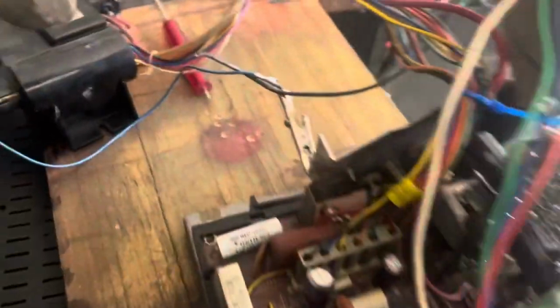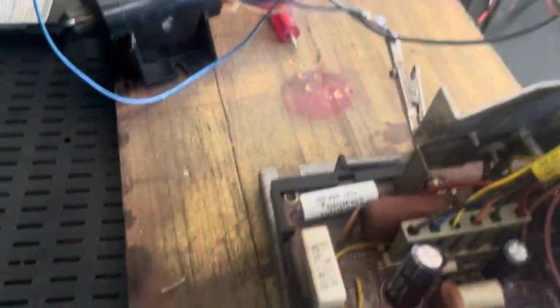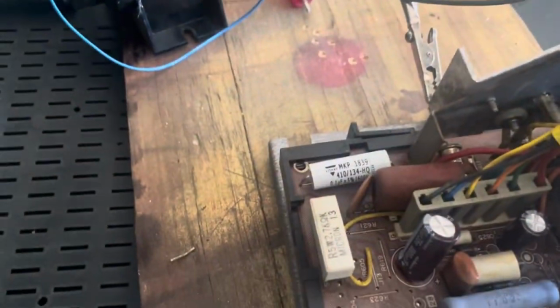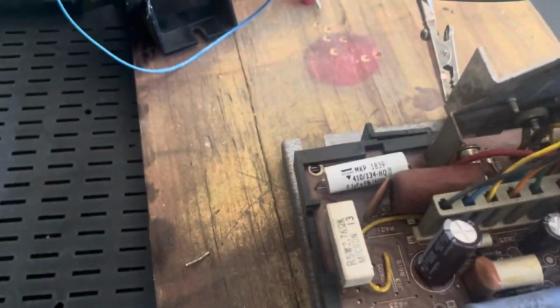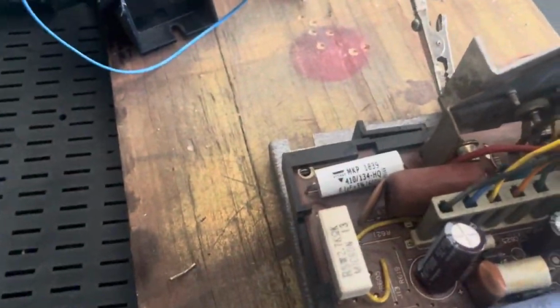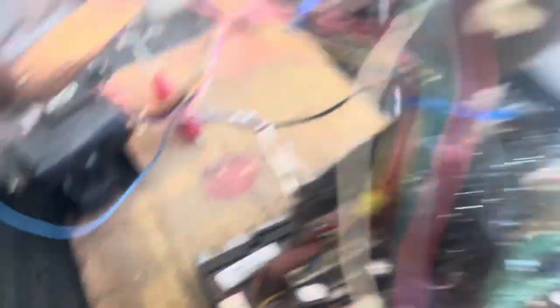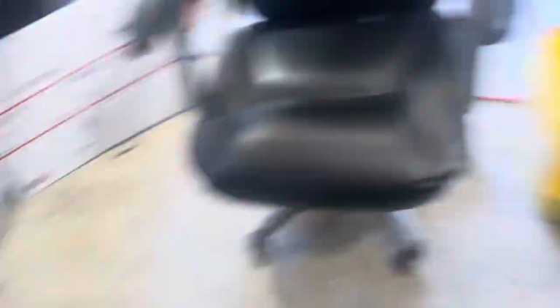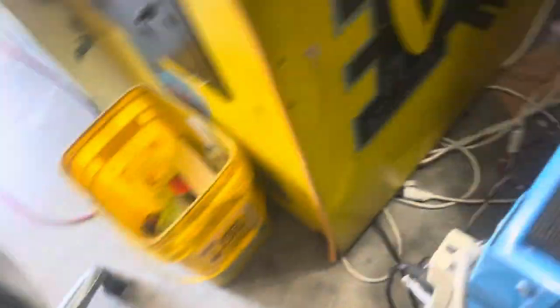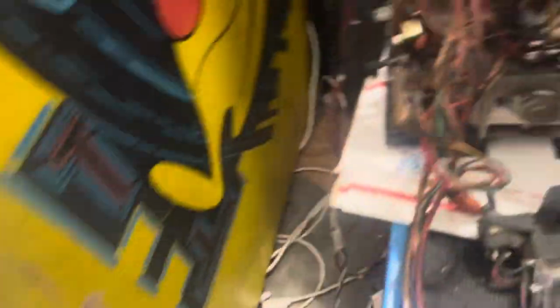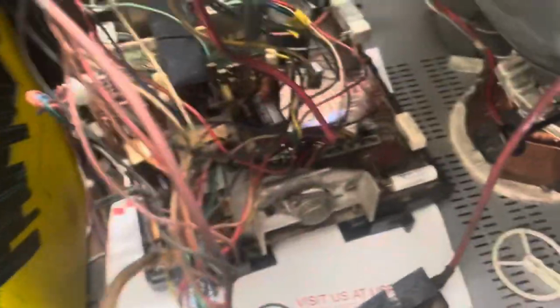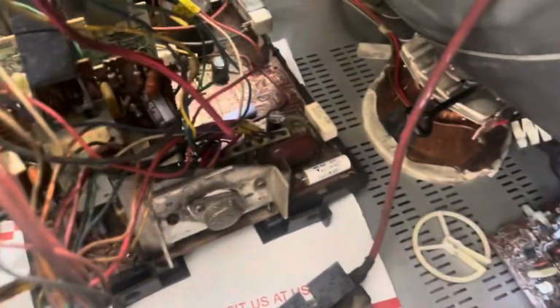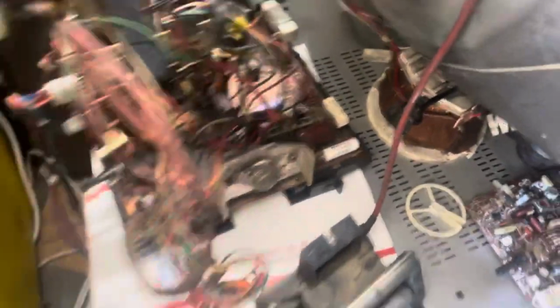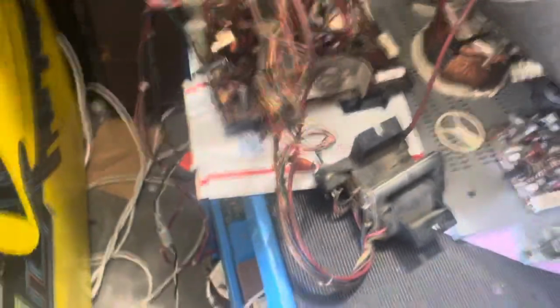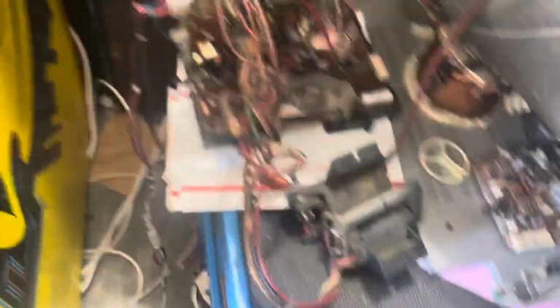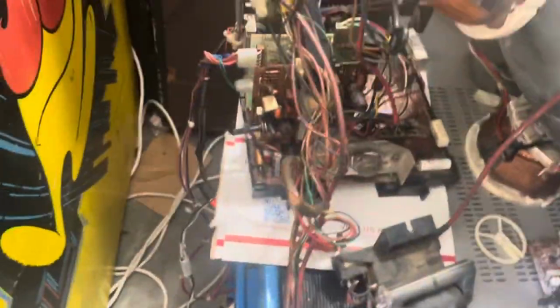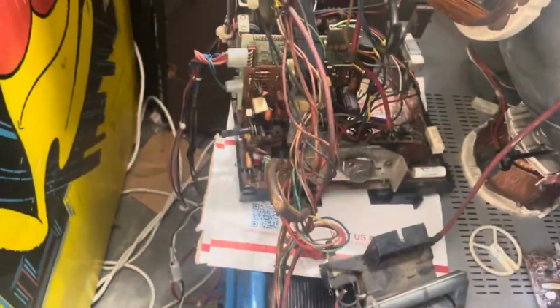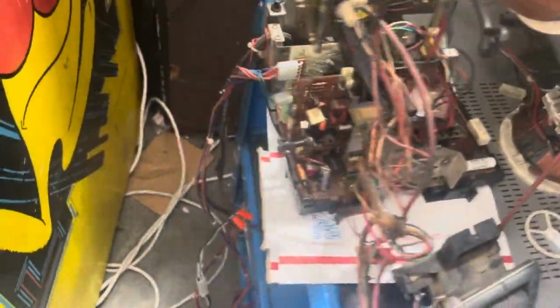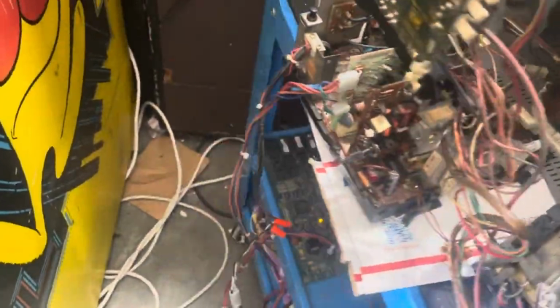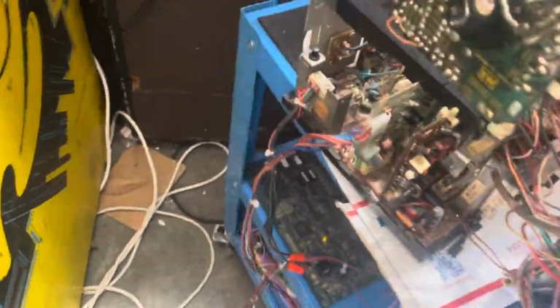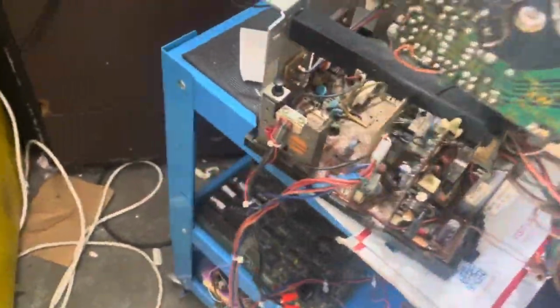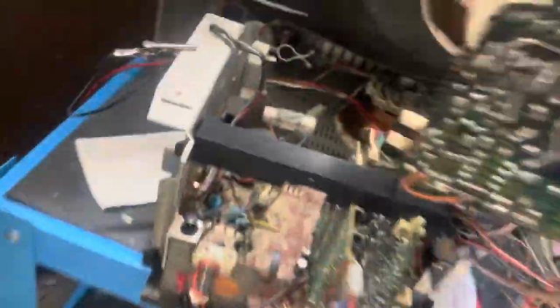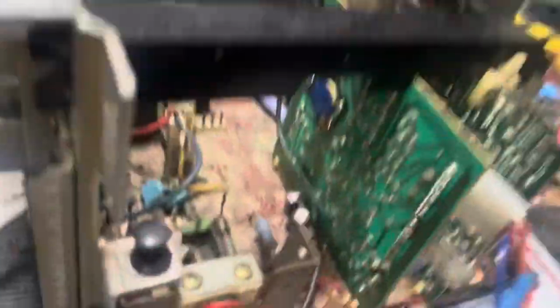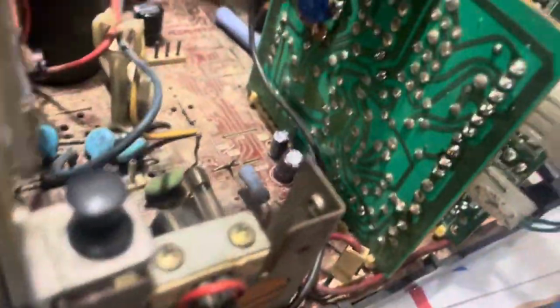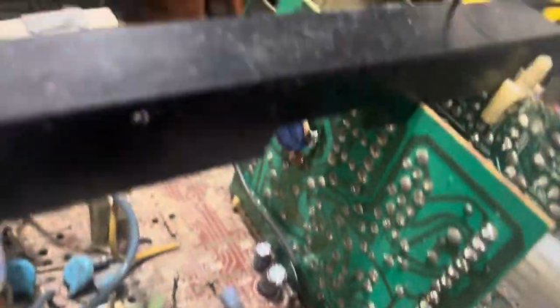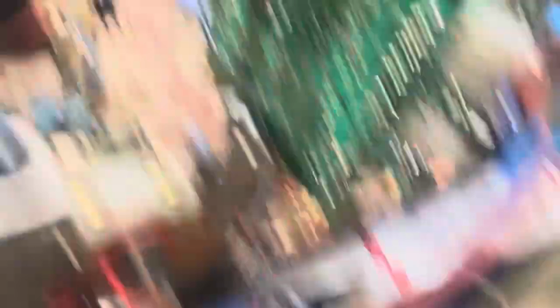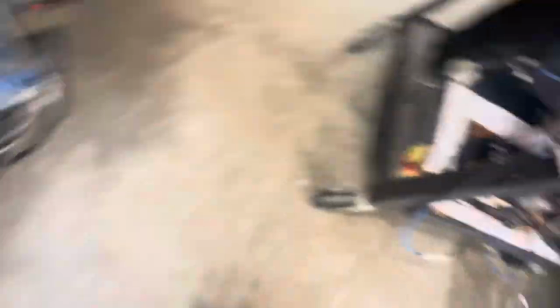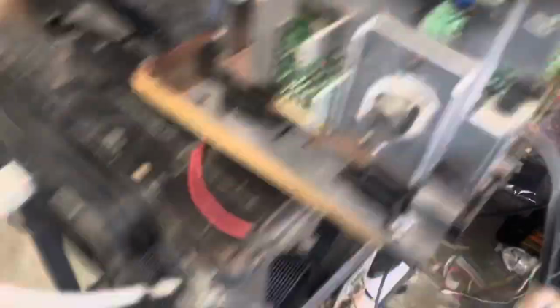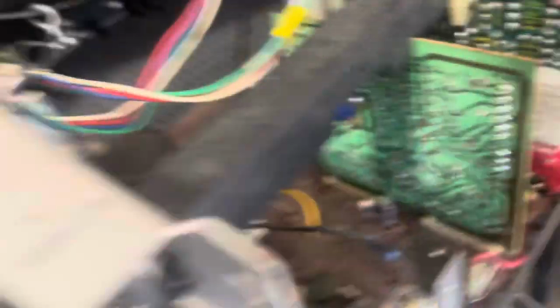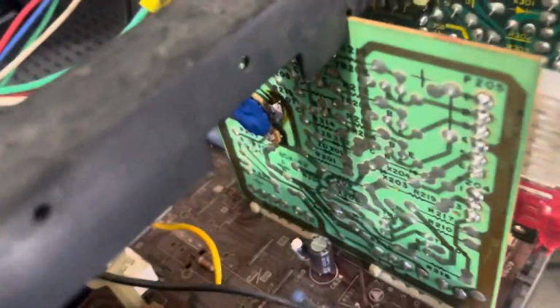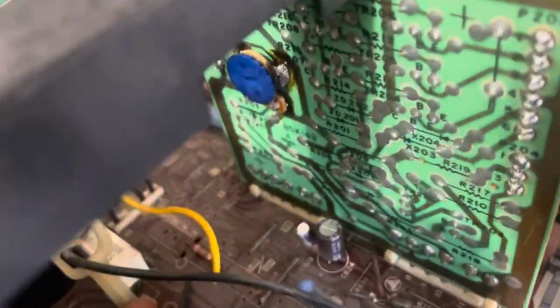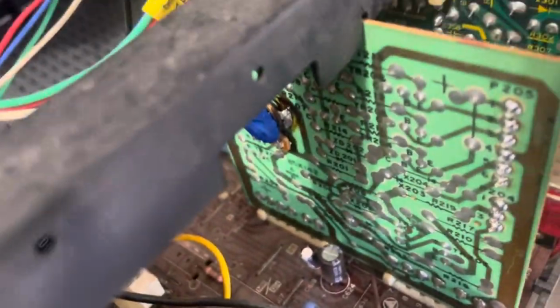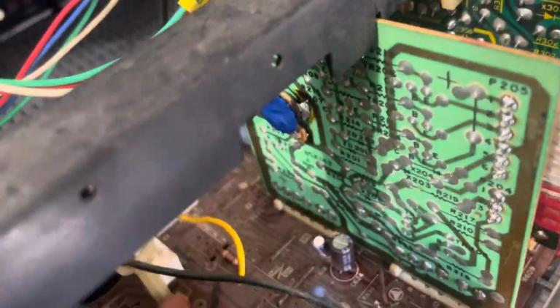I always upgrade the paper cap to poly cap — that's a high failure rate component. Good reflow done. The brightness pots are also a high failure rate item on these guys.